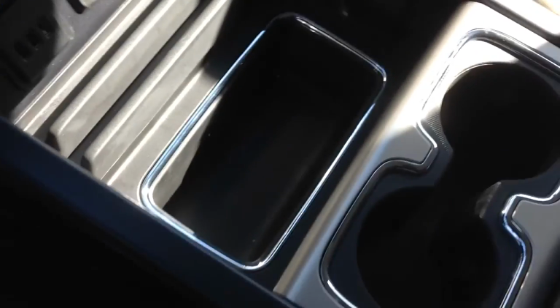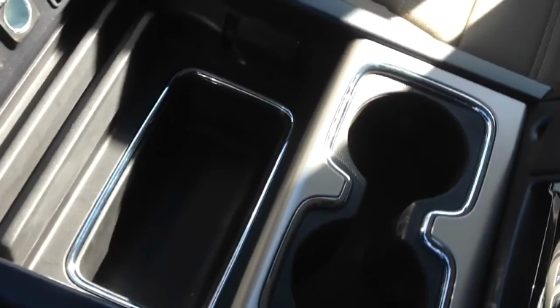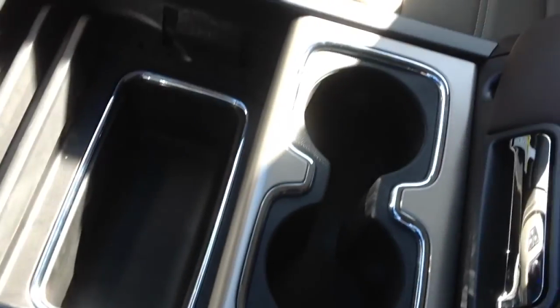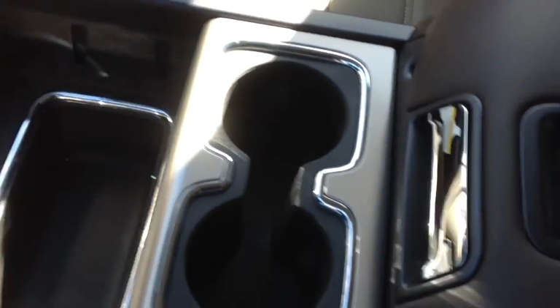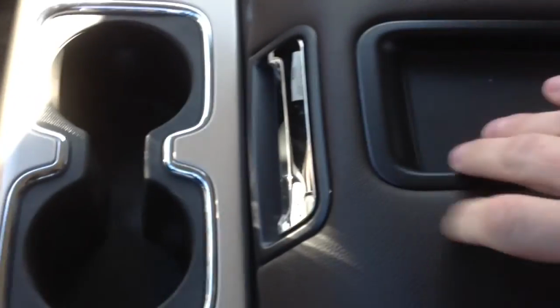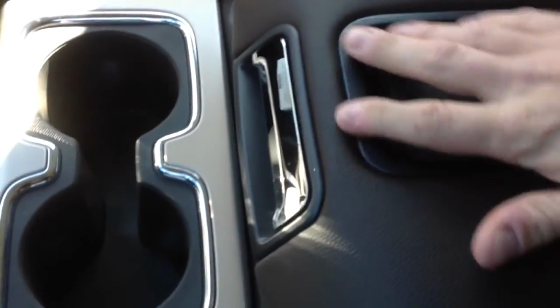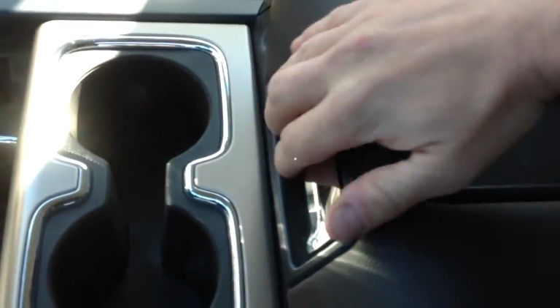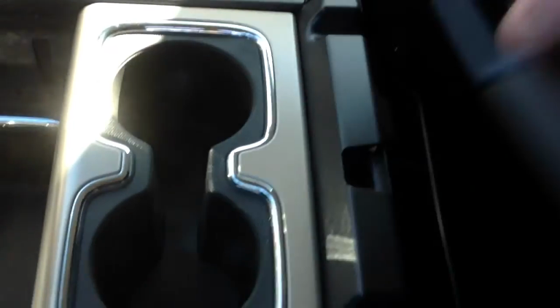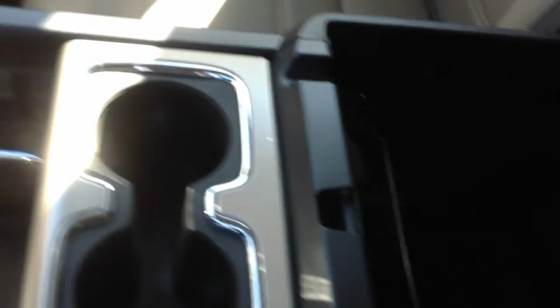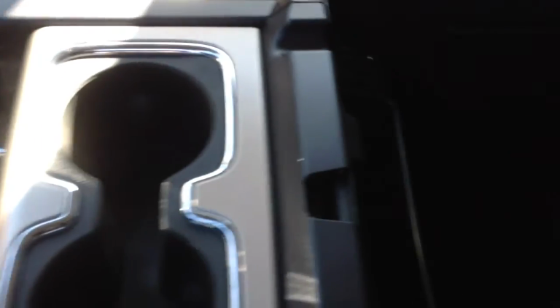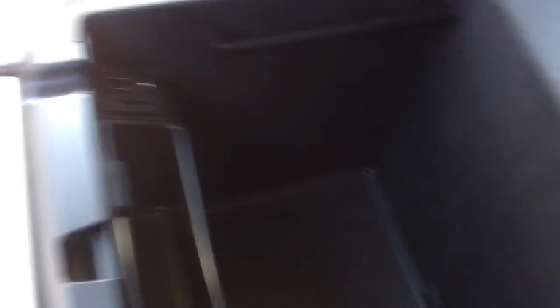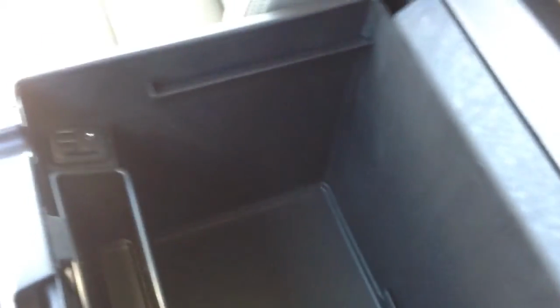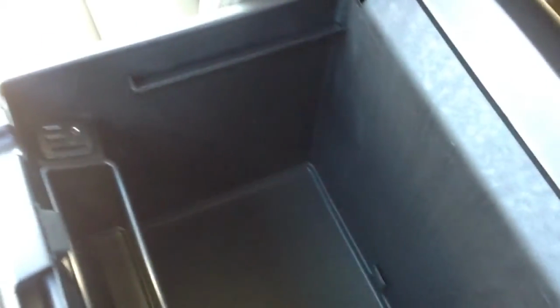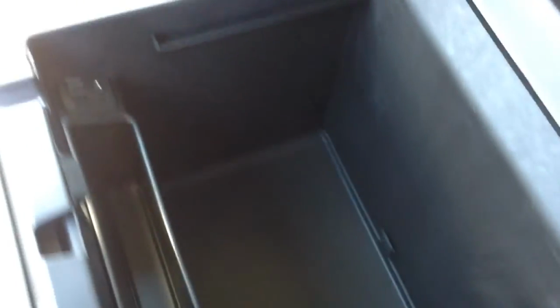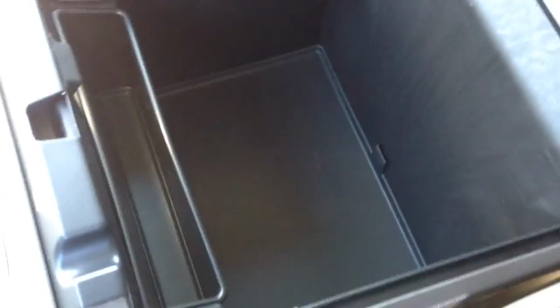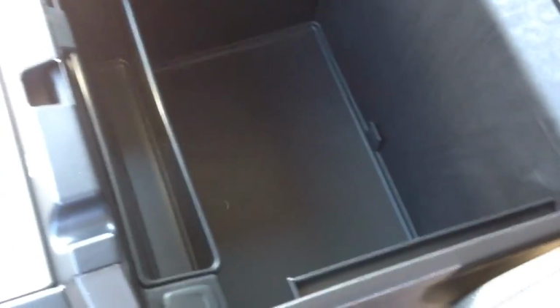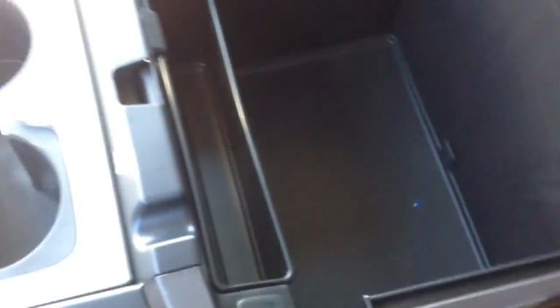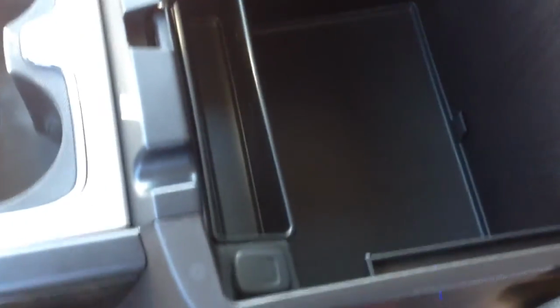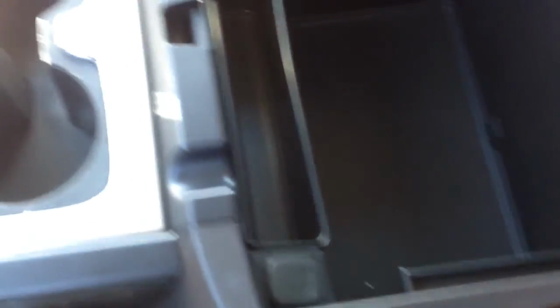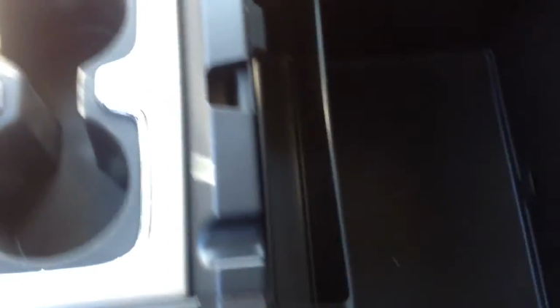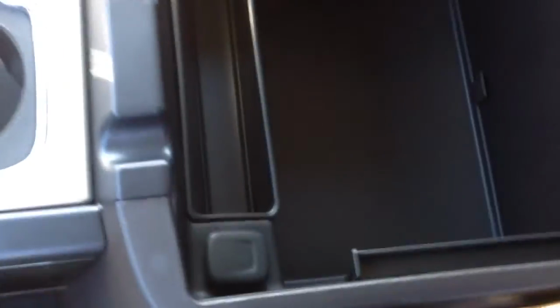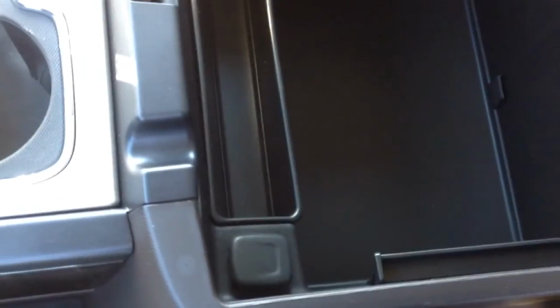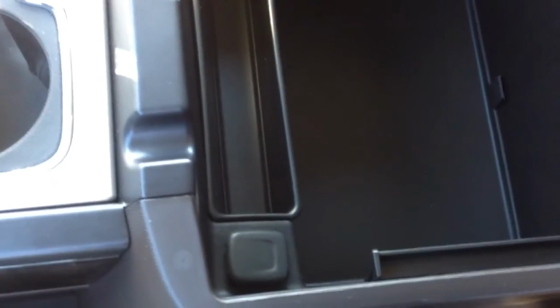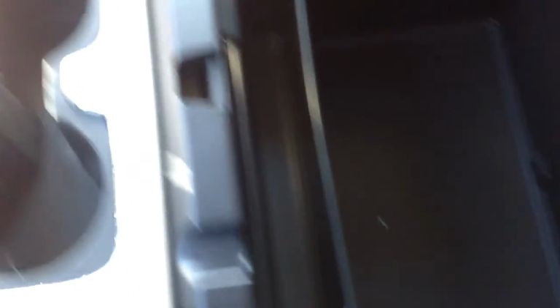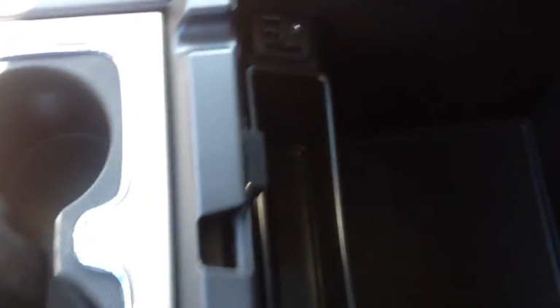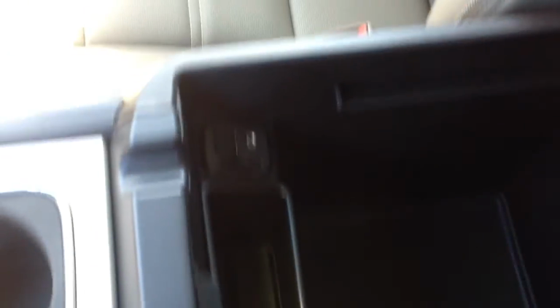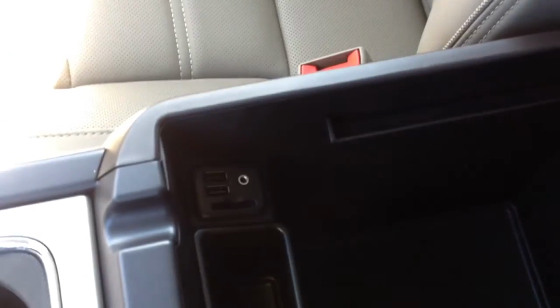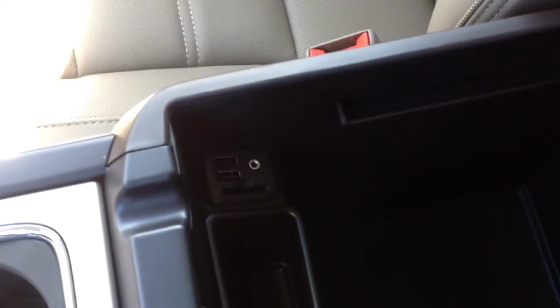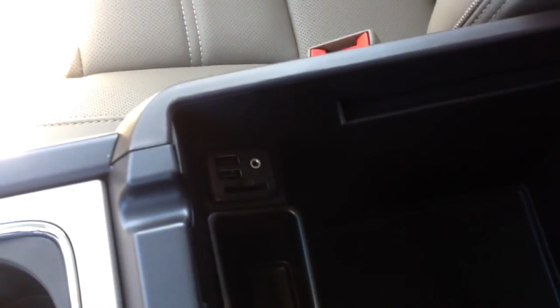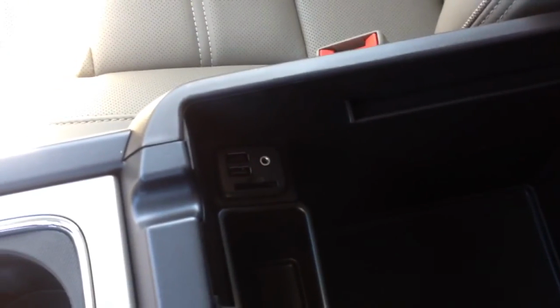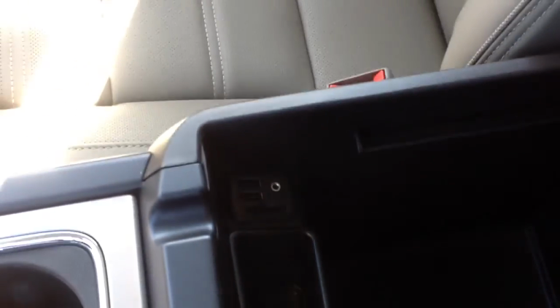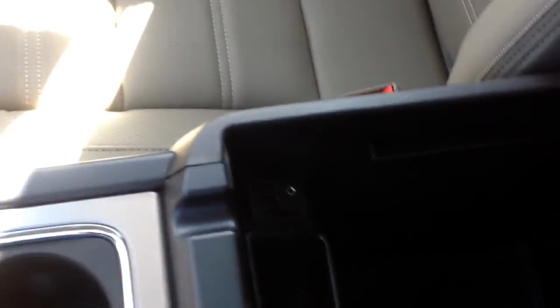Center console in the middle — you can put hanging files if you'd like. There's another auxiliary and a few more USB ports.